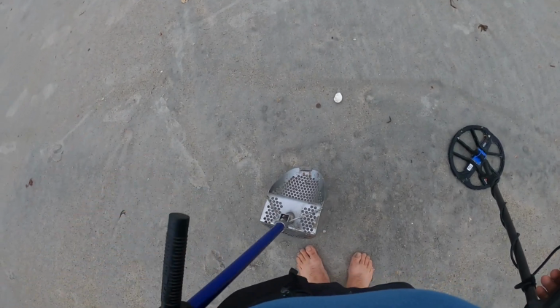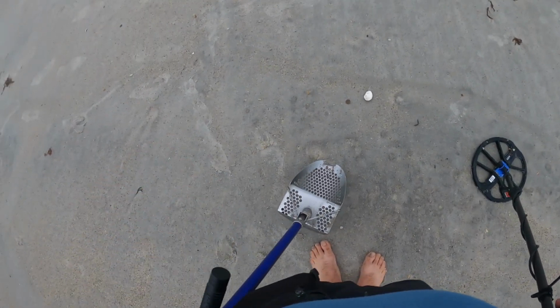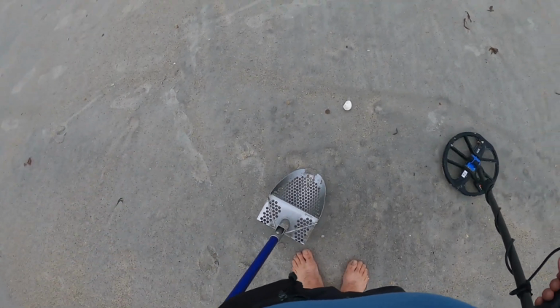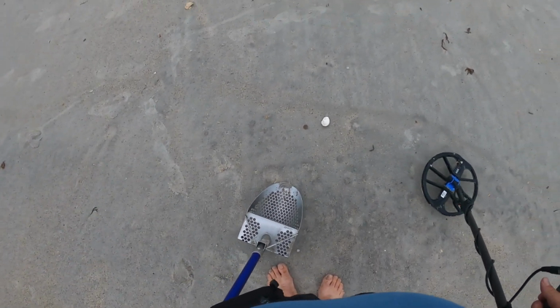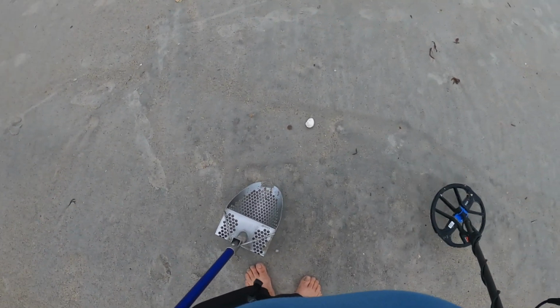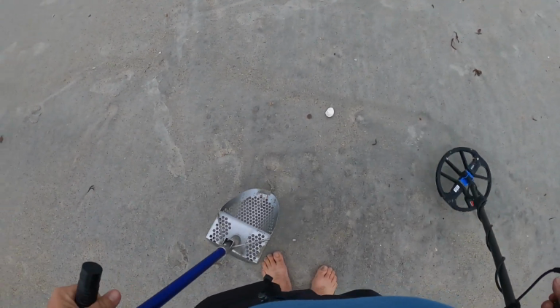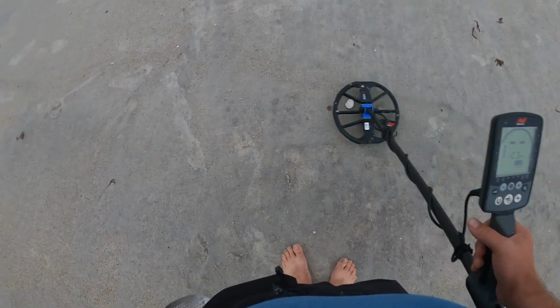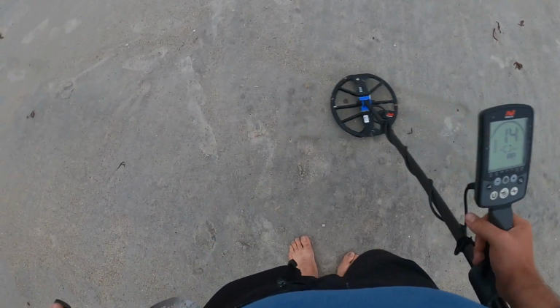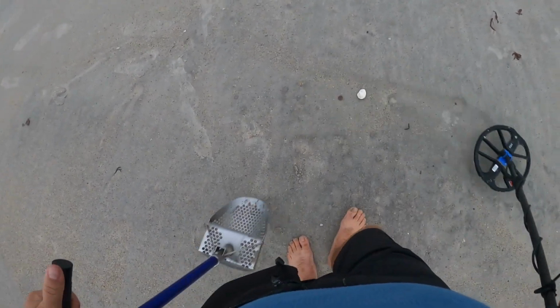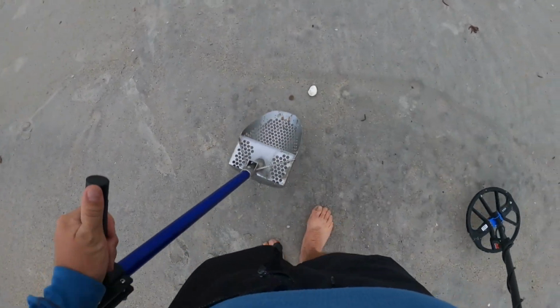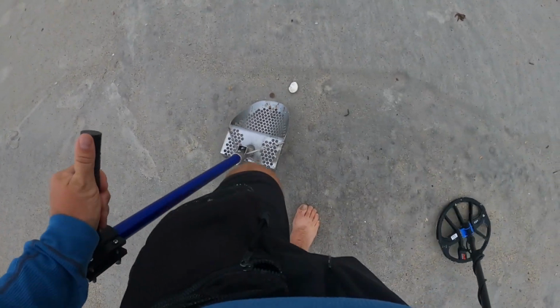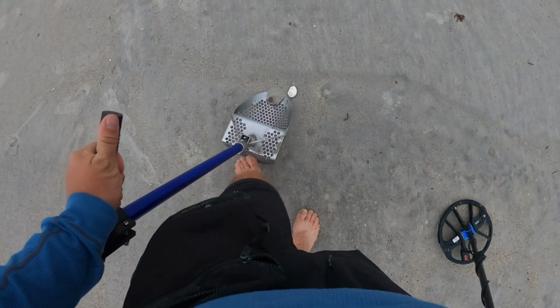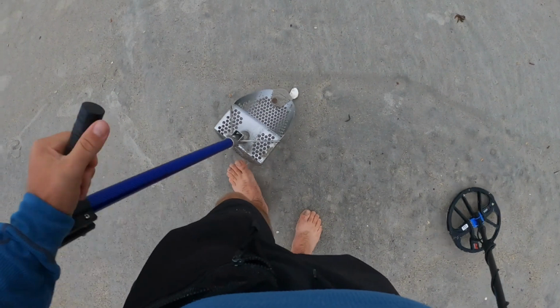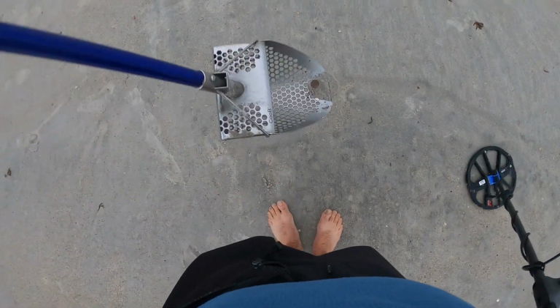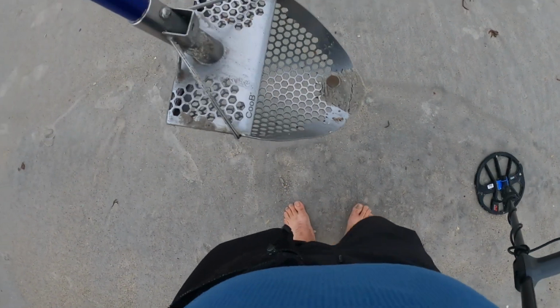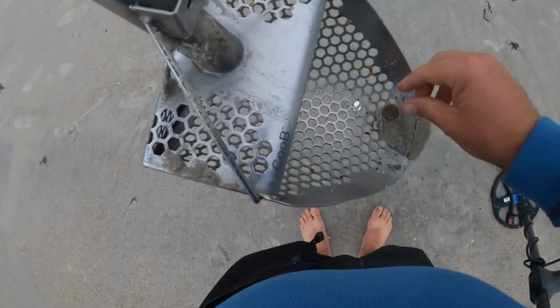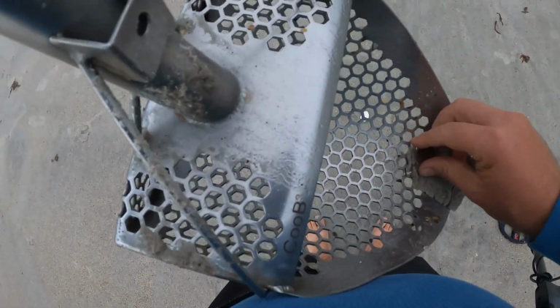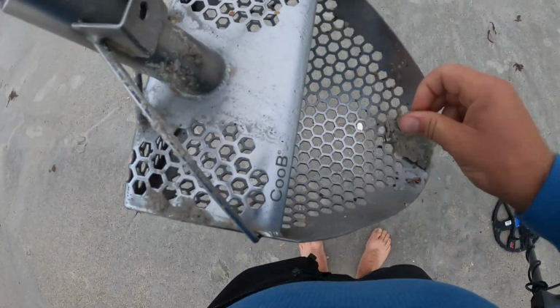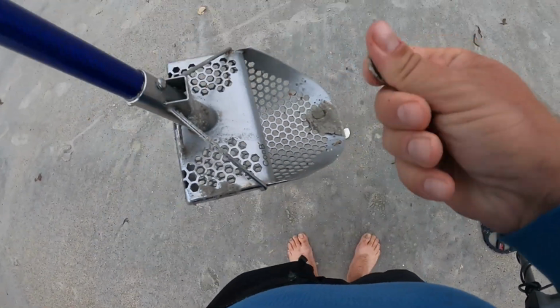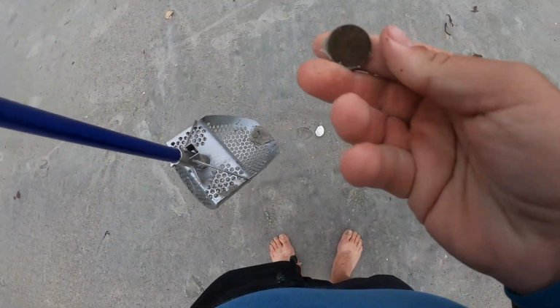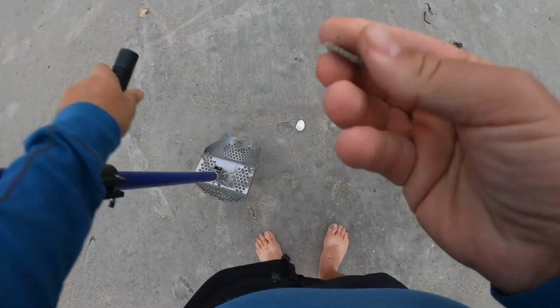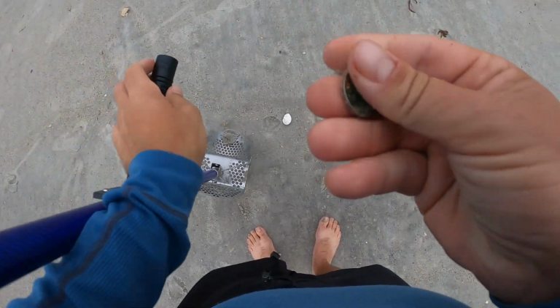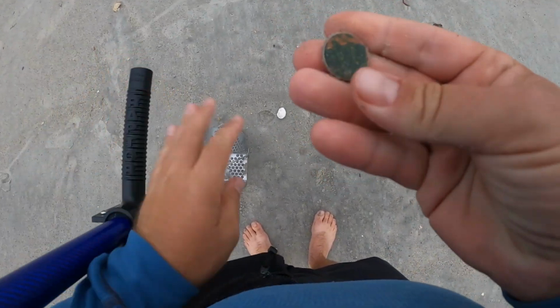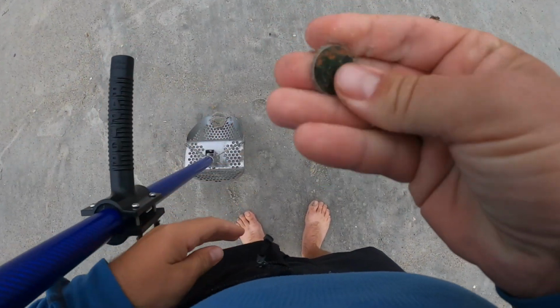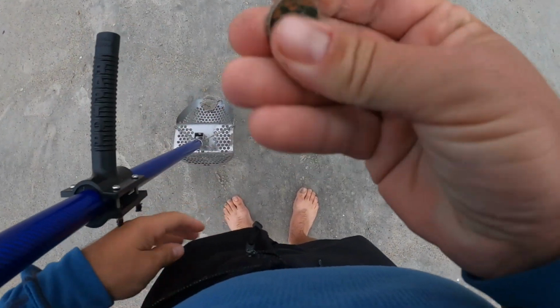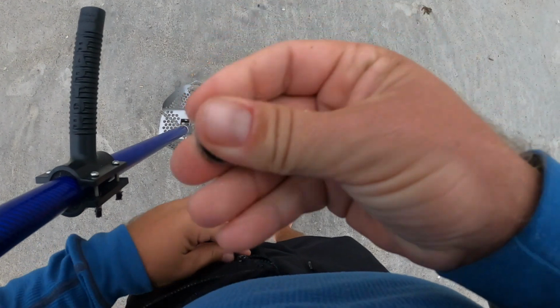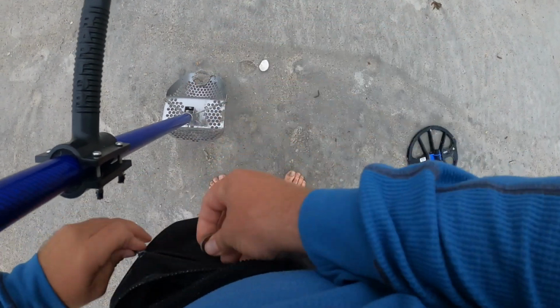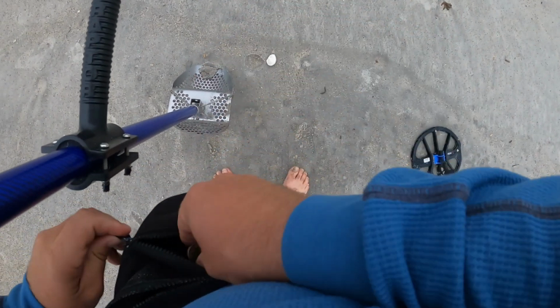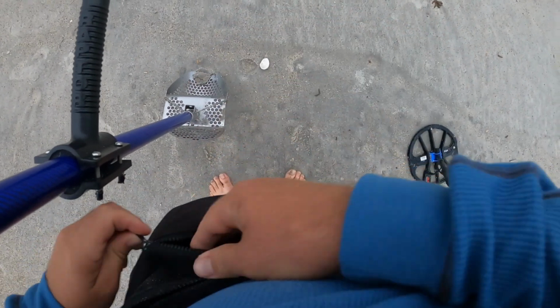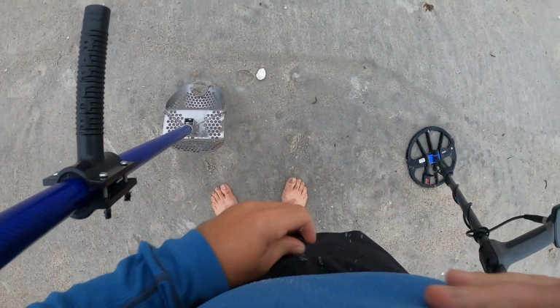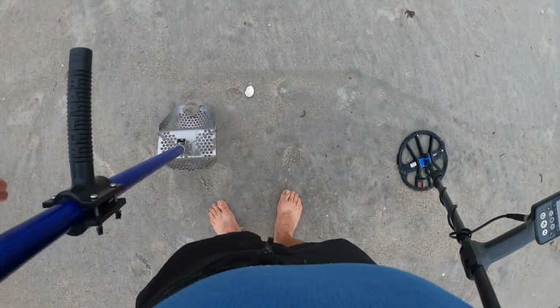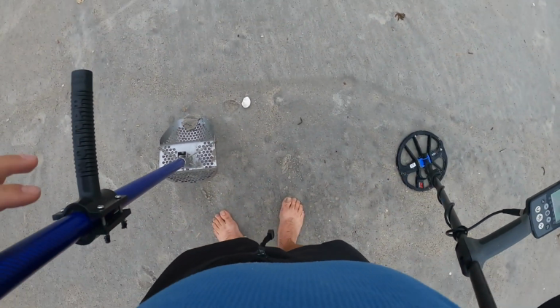I was never going to see it visually, so it was found by the detector, but it is a surface nickel. That's a pretty good sign that nickels are floating around and being pushed around by the waters — takes some big waves to do that.